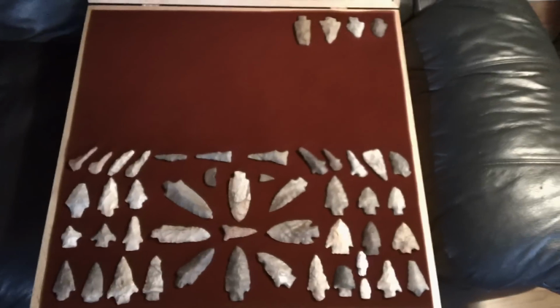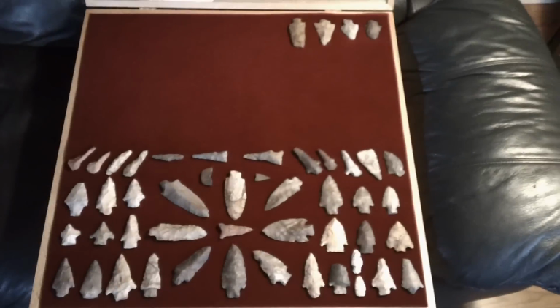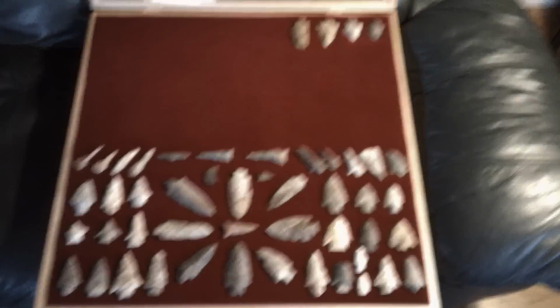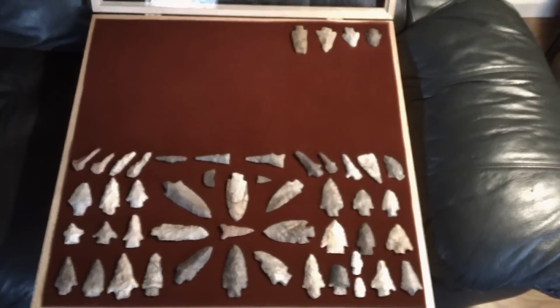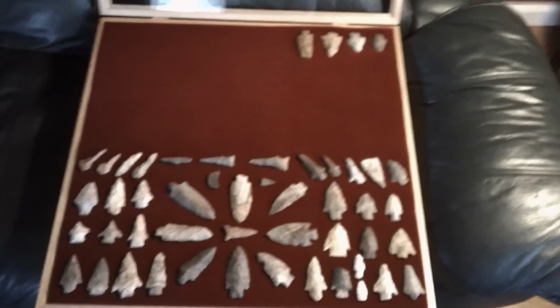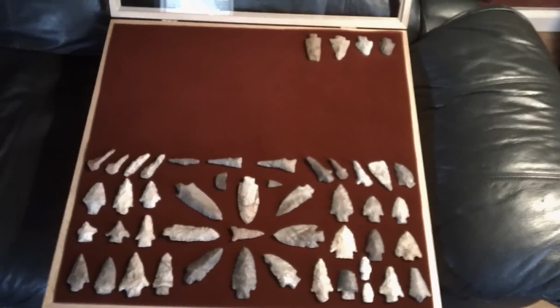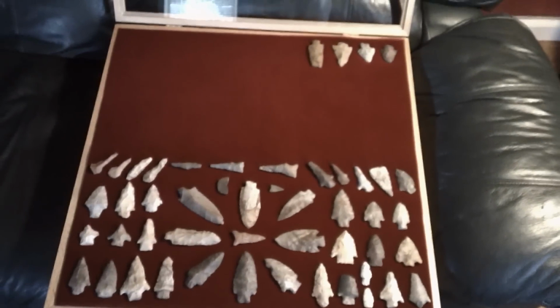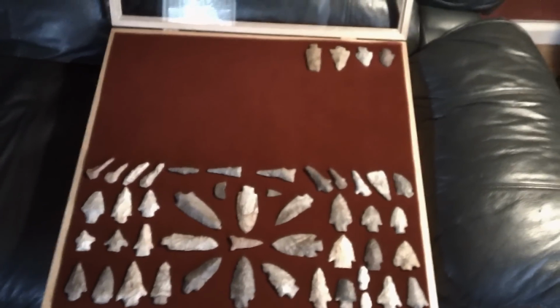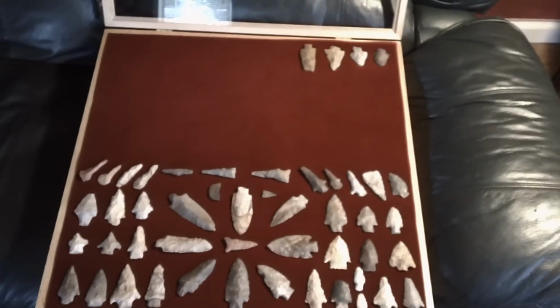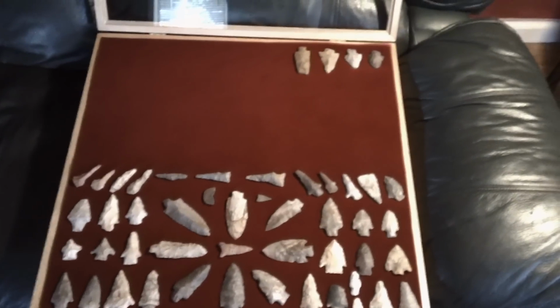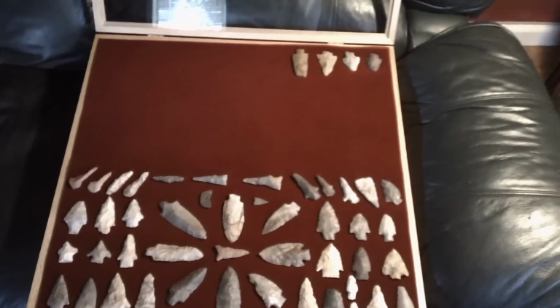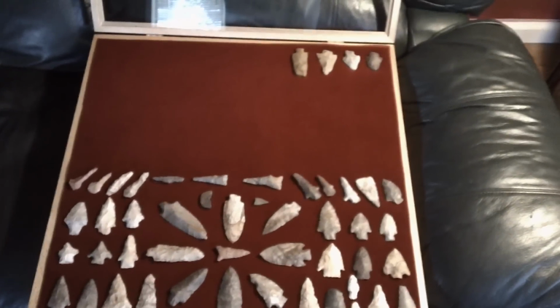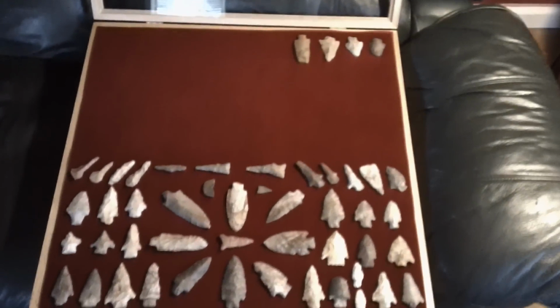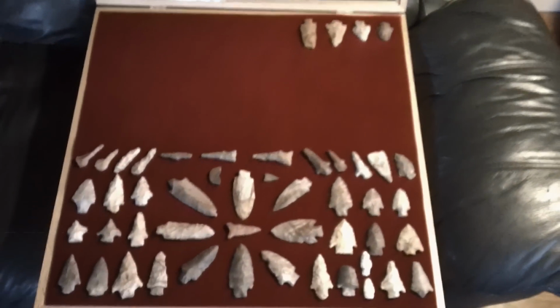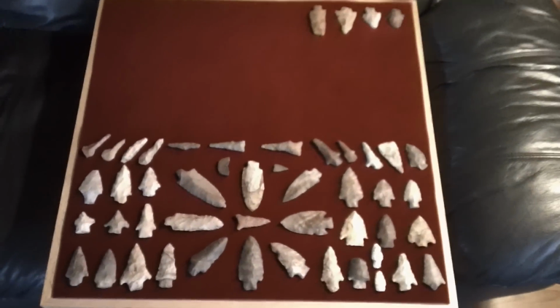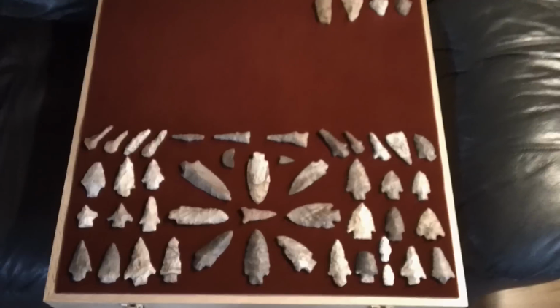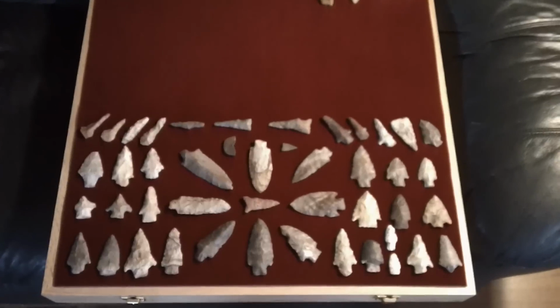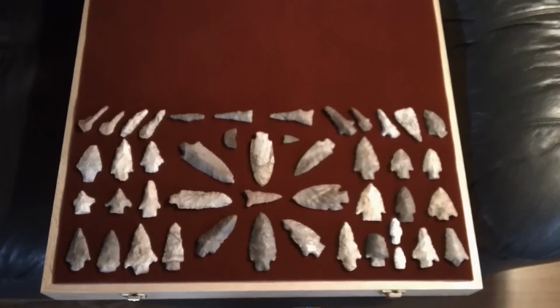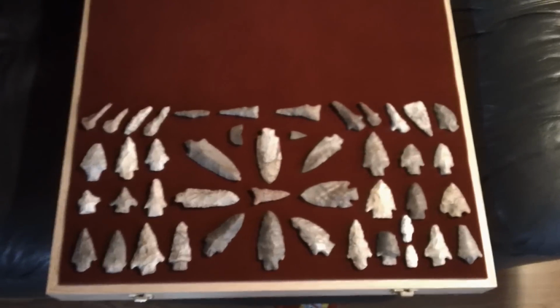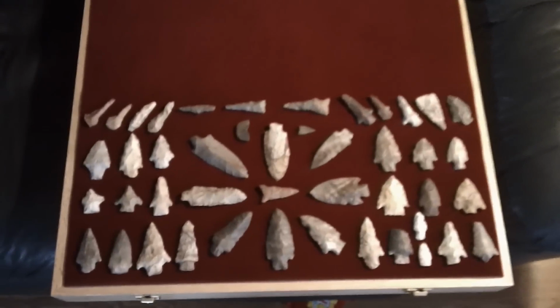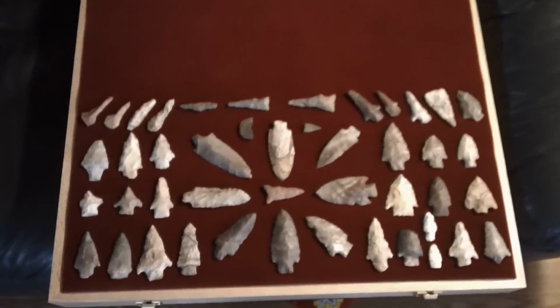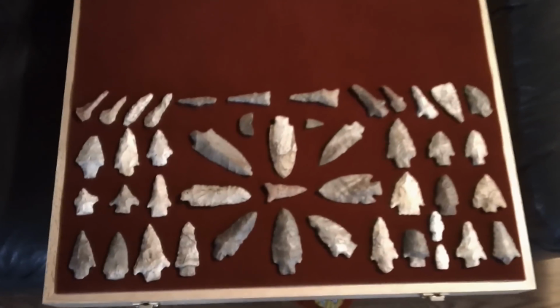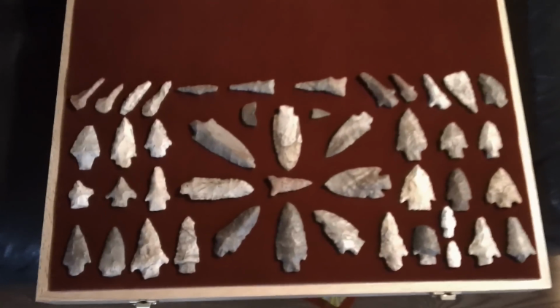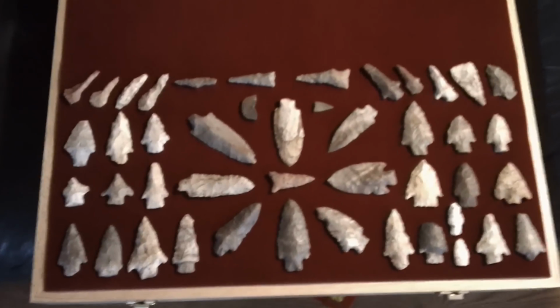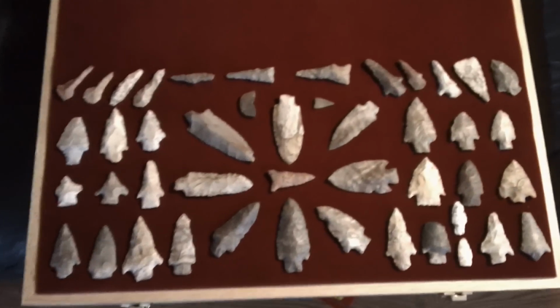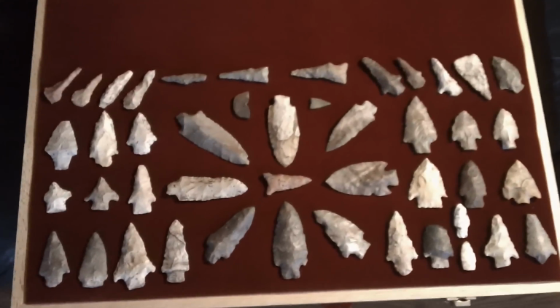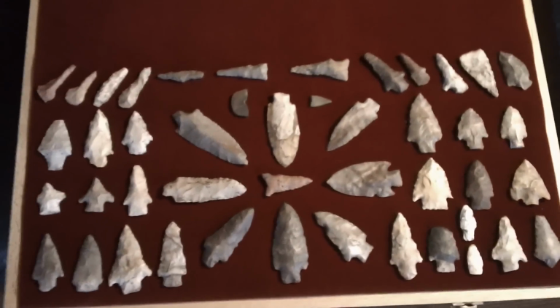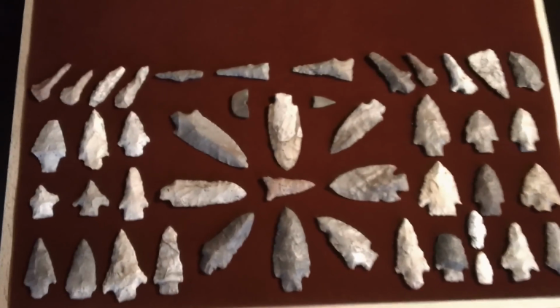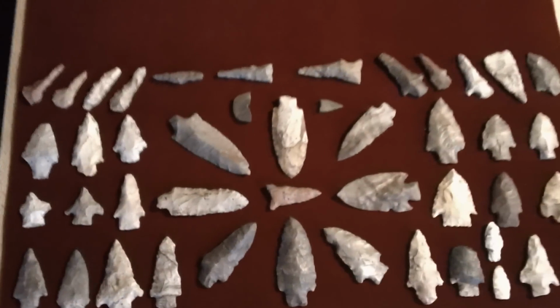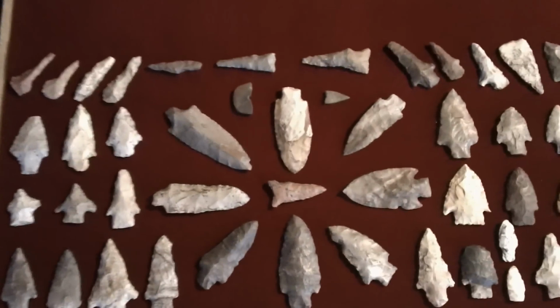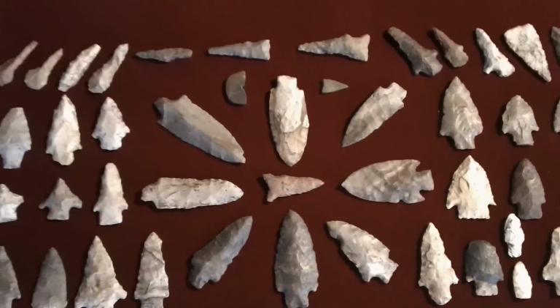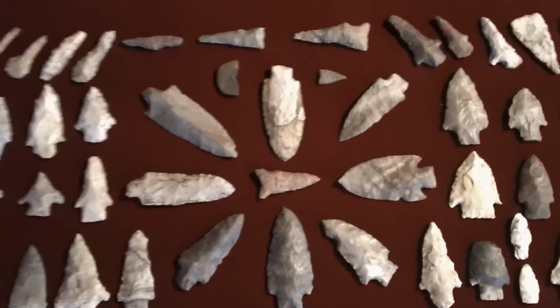There's my case, I just got it. It's a big boy too, so might be a while before I fill it up.